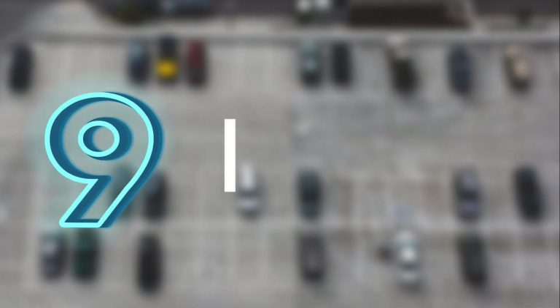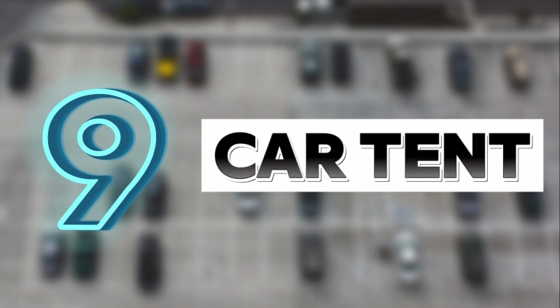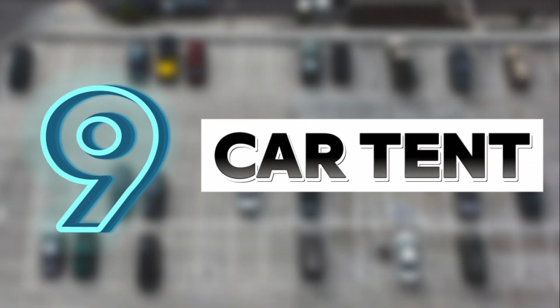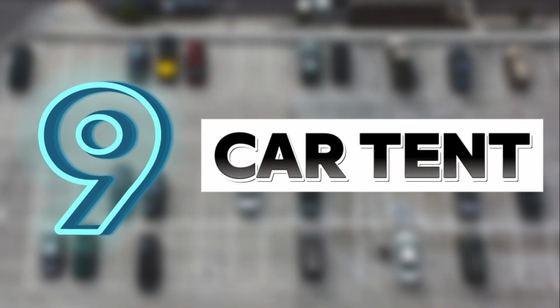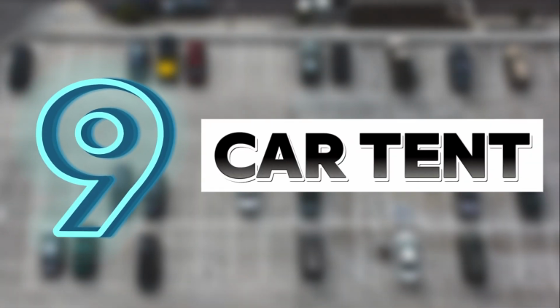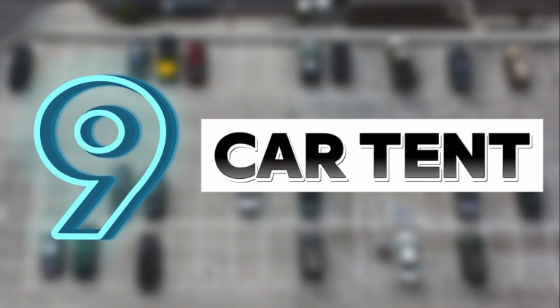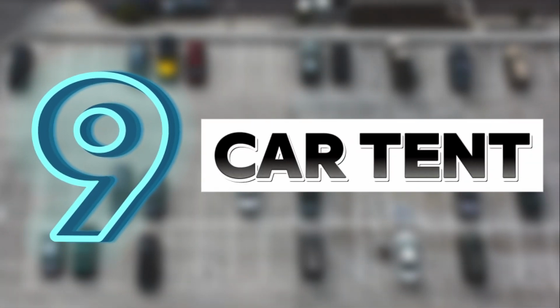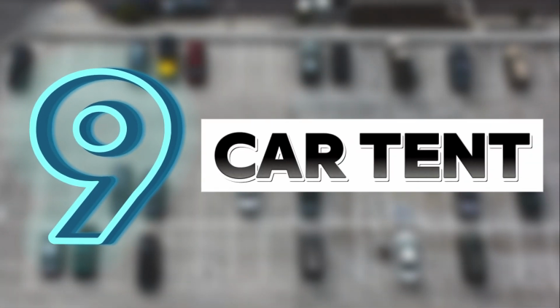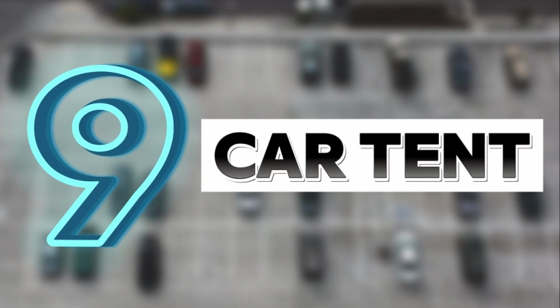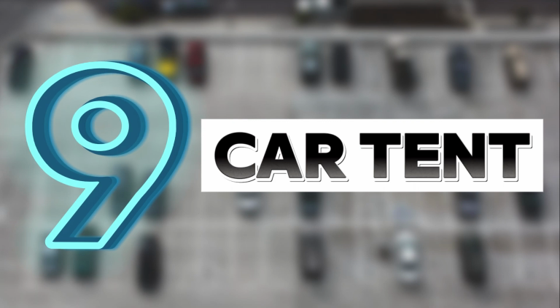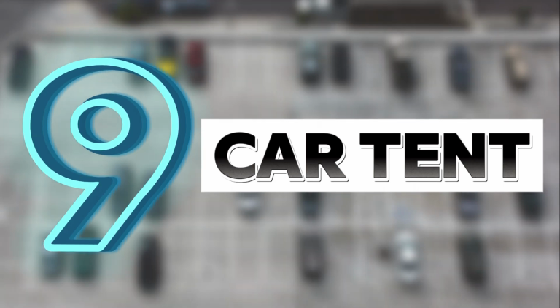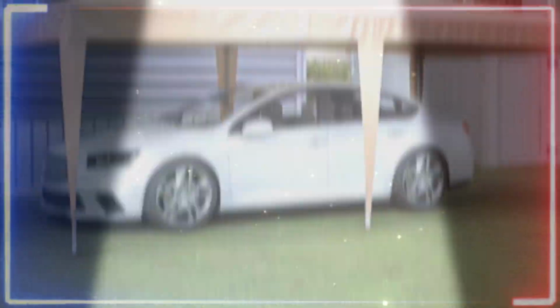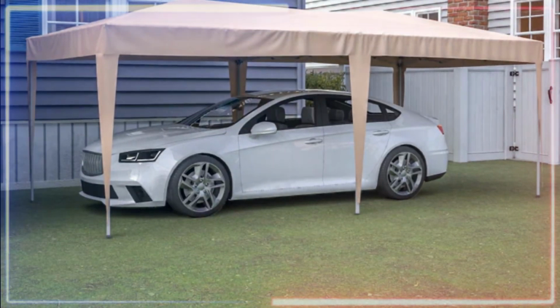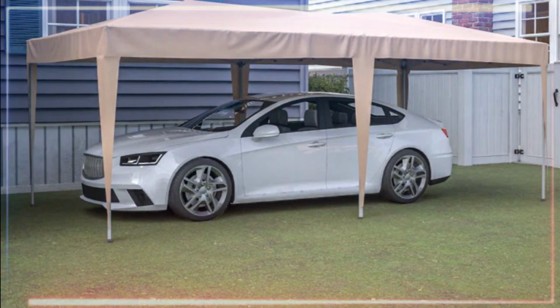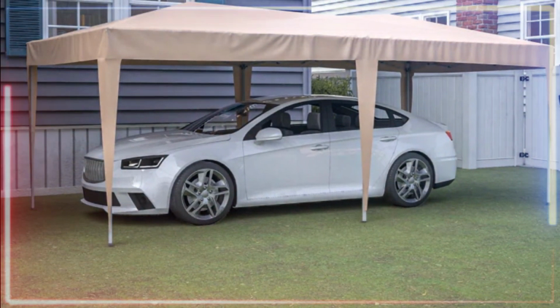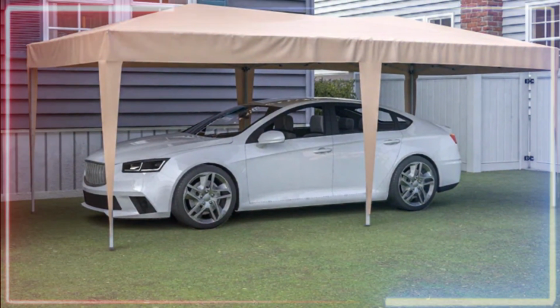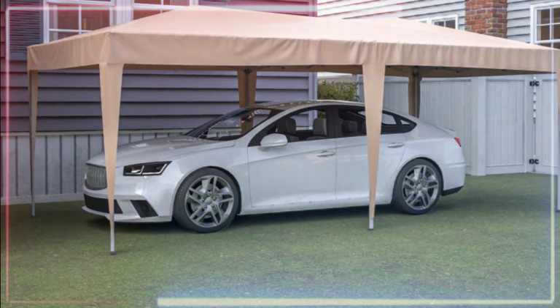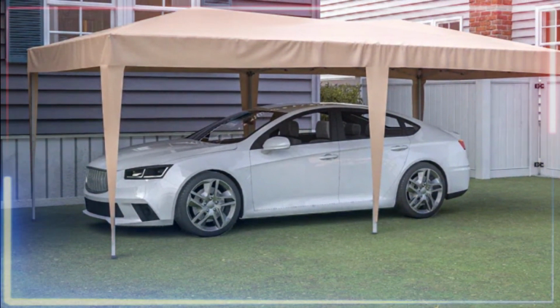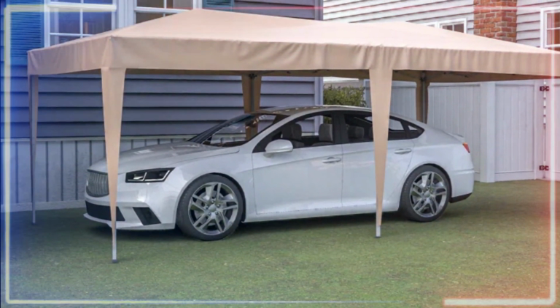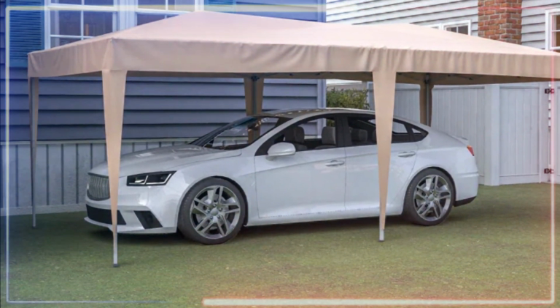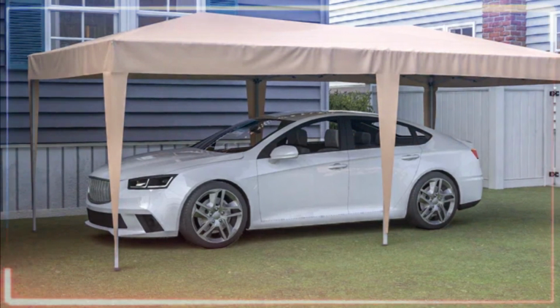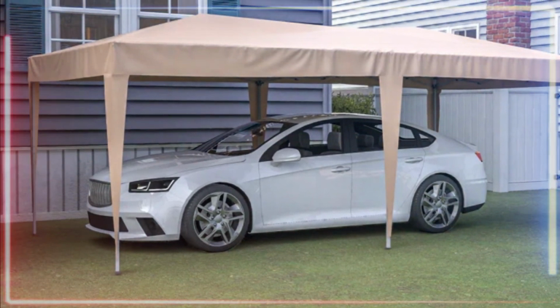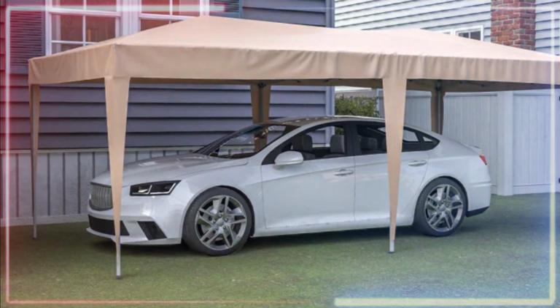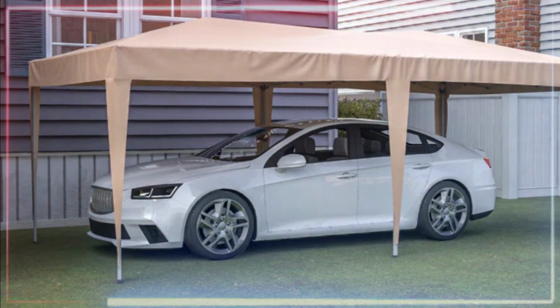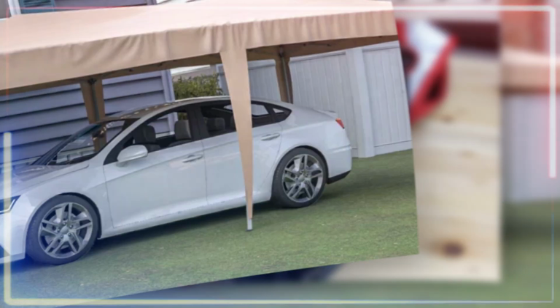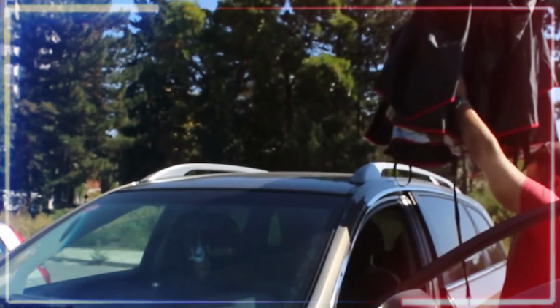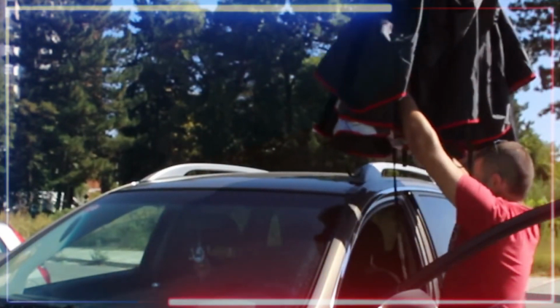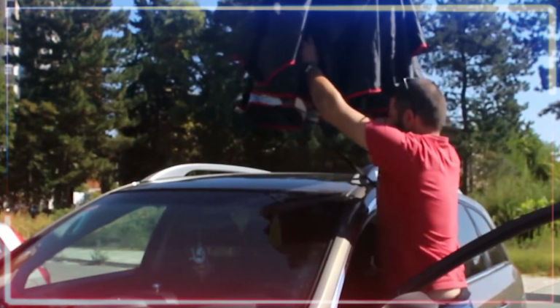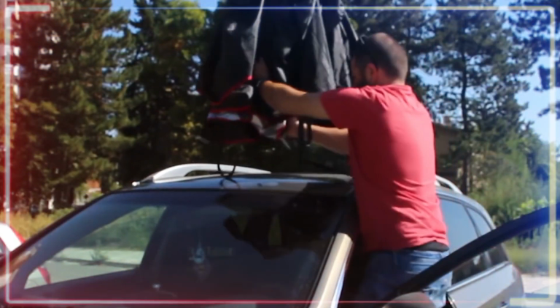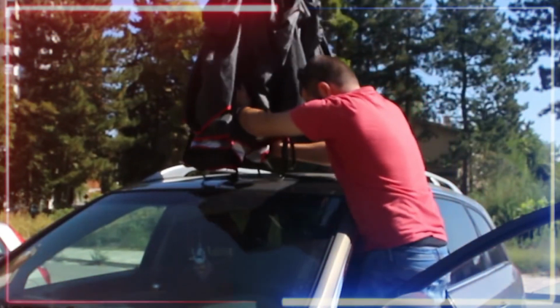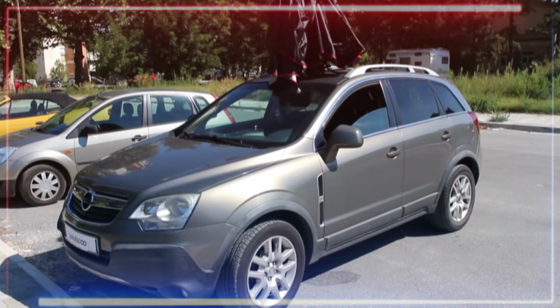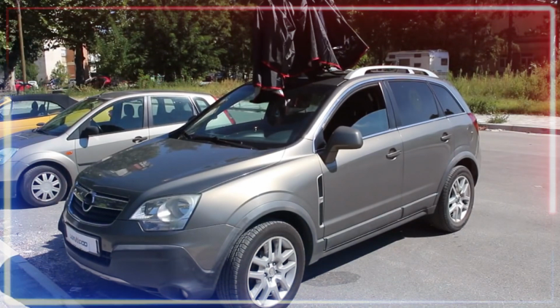Number nine is the Car Tent — like a little shelter for your car, but not as big as a full parking lot. It does a great job of keeping your car safe from the elements when you're parked in open spaces without a garage. Just attach this tent to the roof of your car.